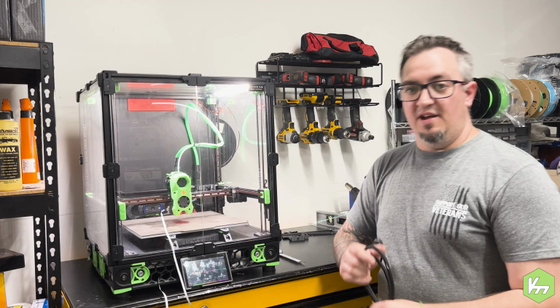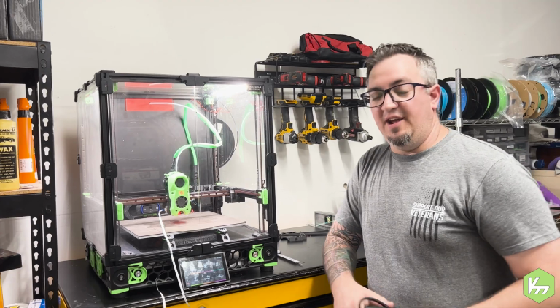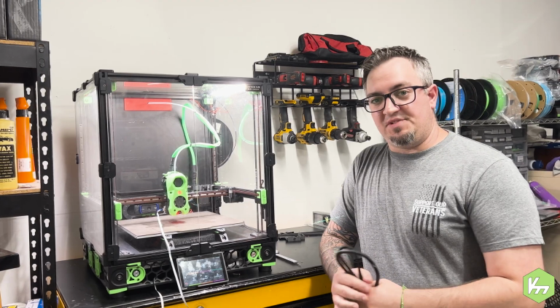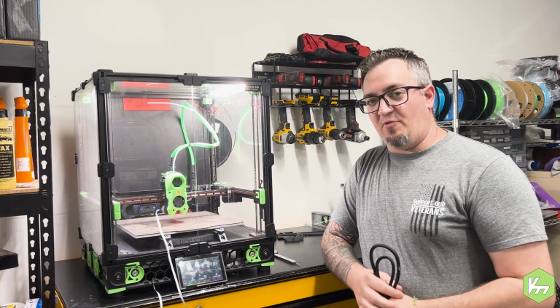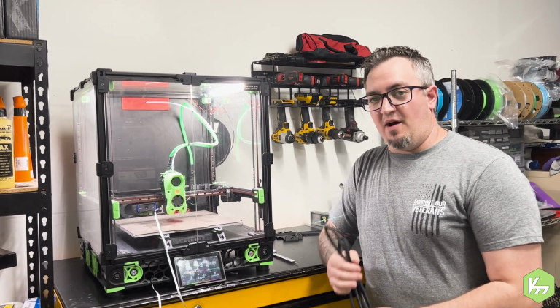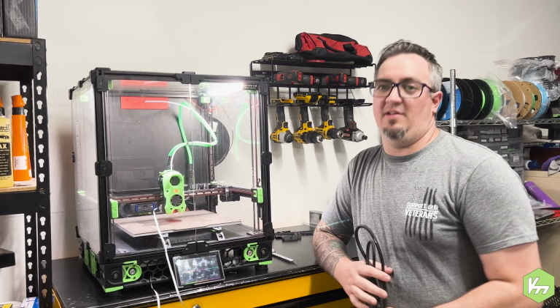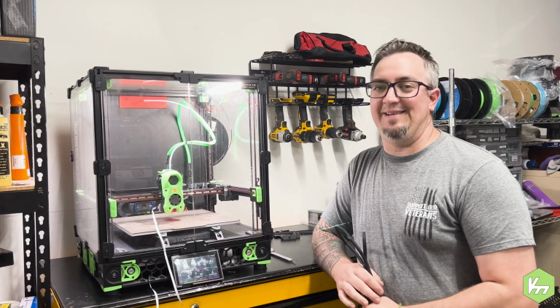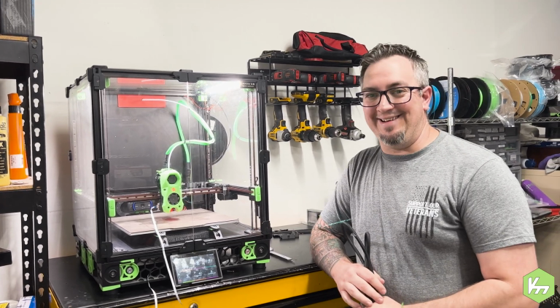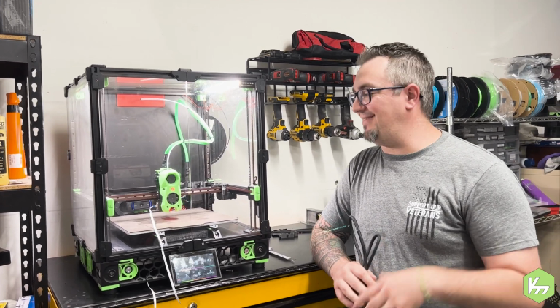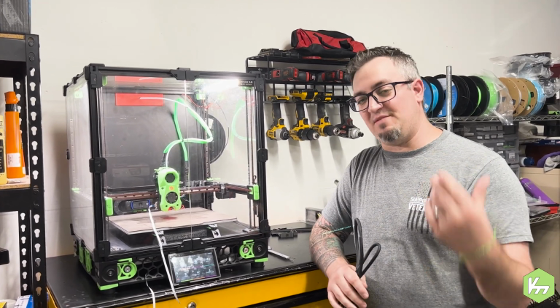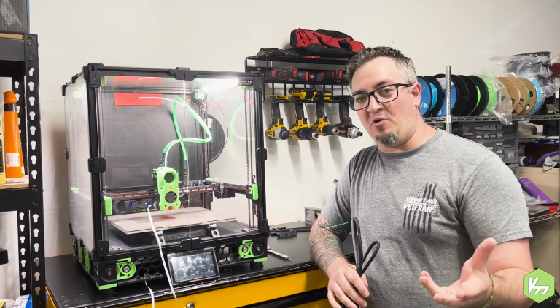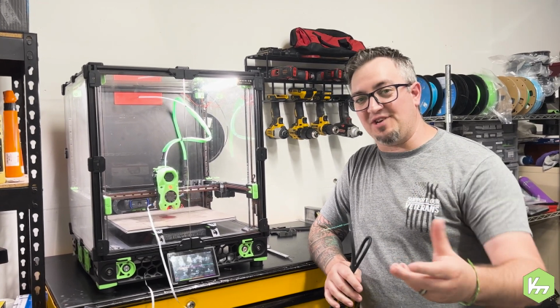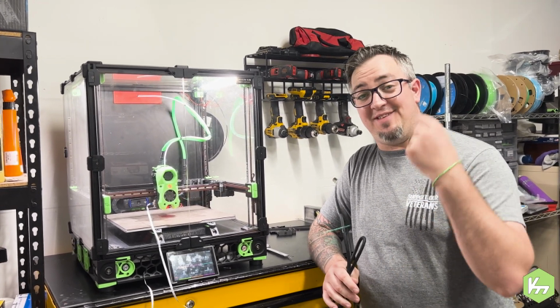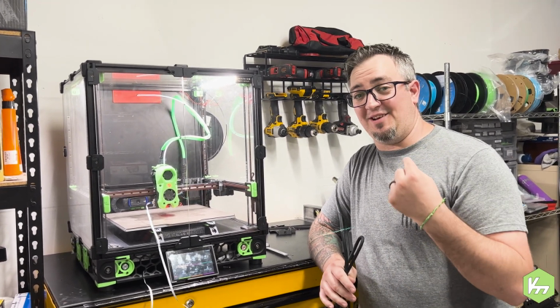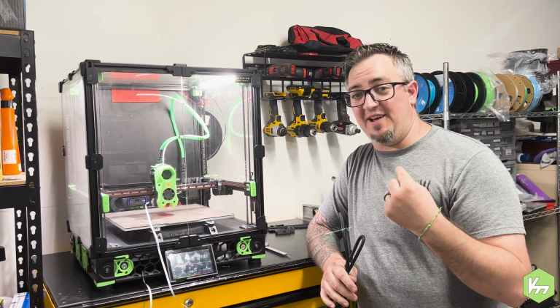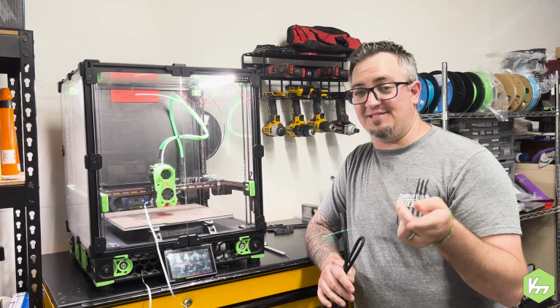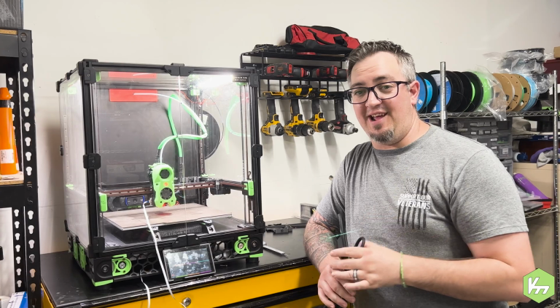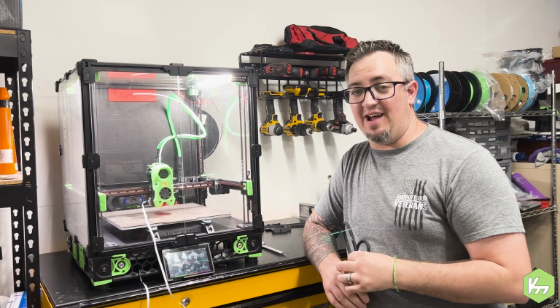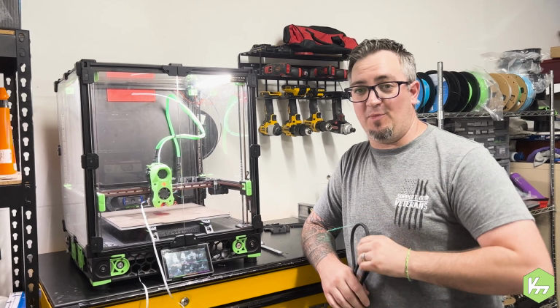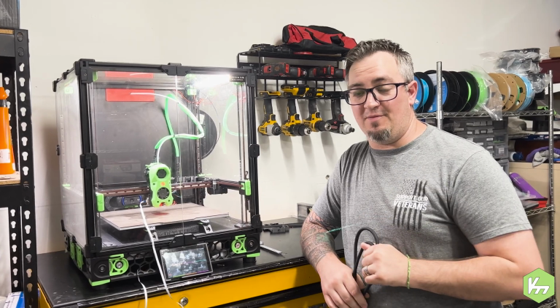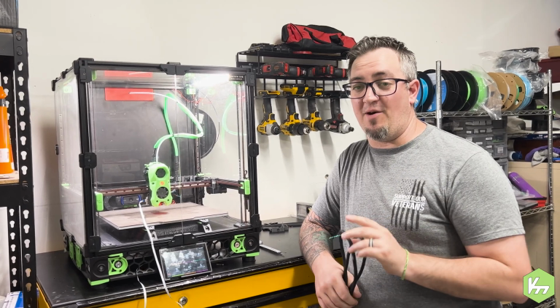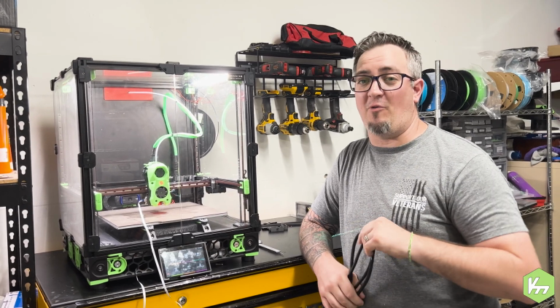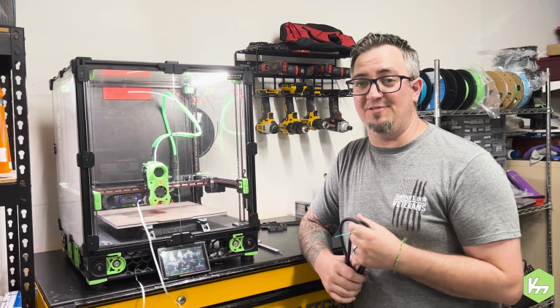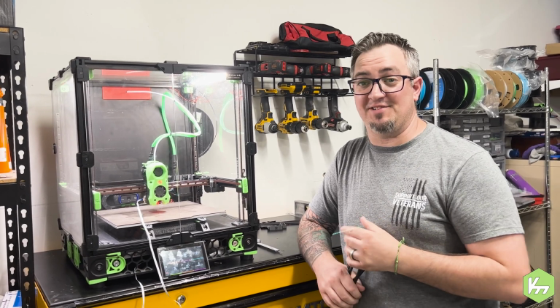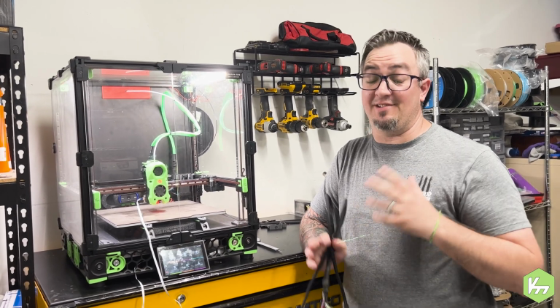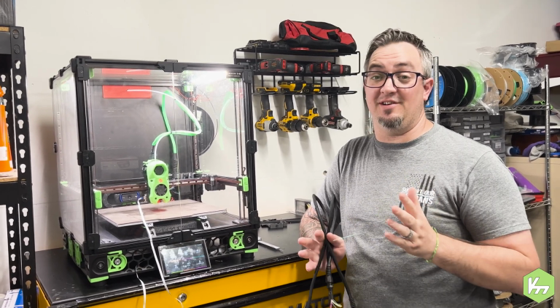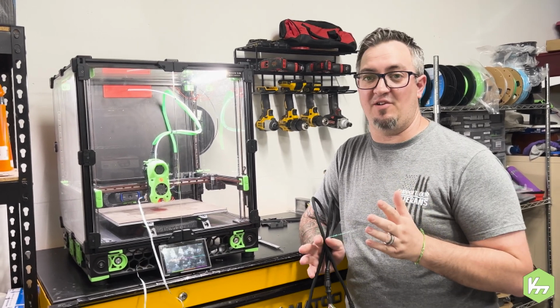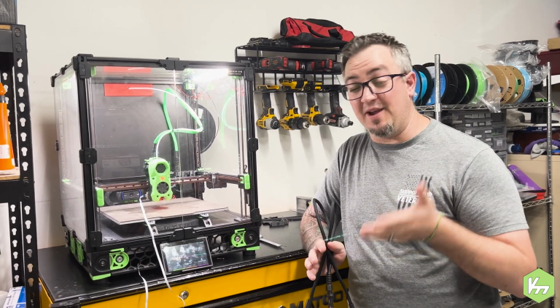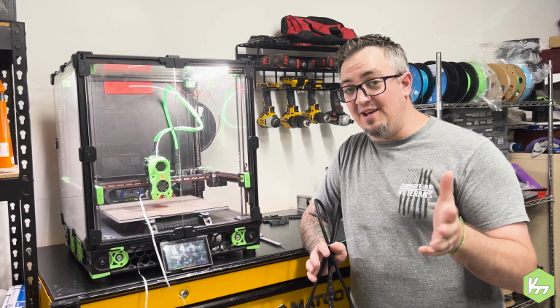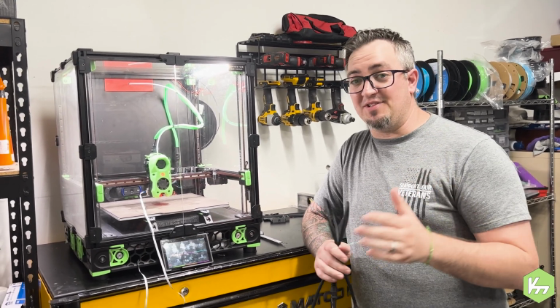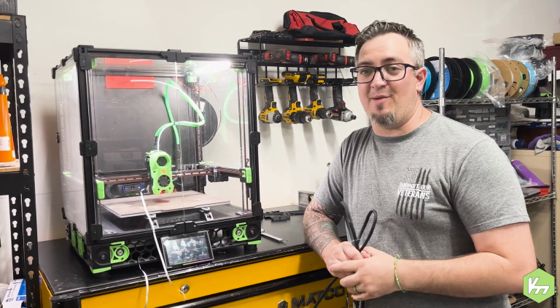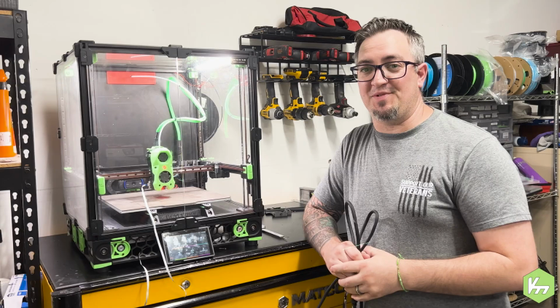Hey YouTube, it's Kyle. We're on modder again — you're stuck with this ugly face. Today I have a helper: my wife is holding the camera so we can get a higher quality video.